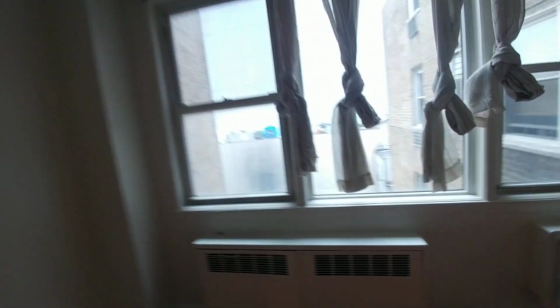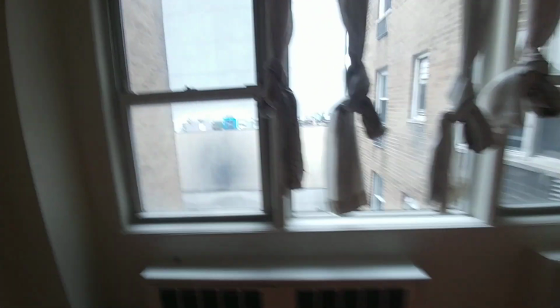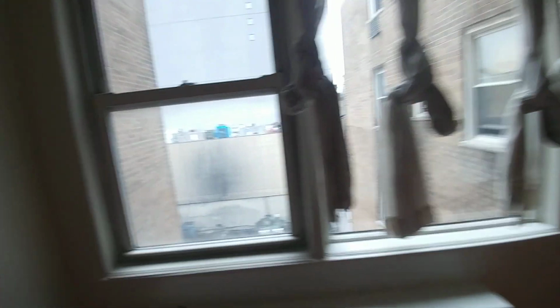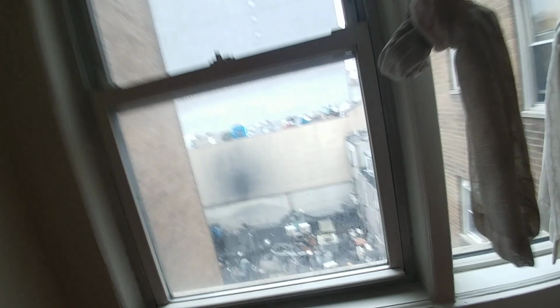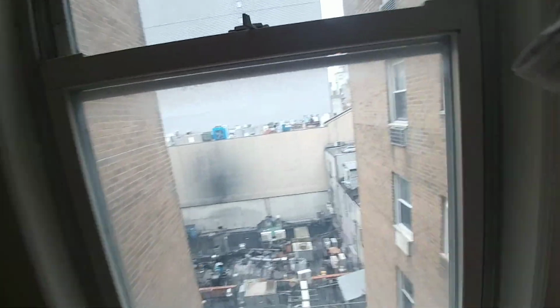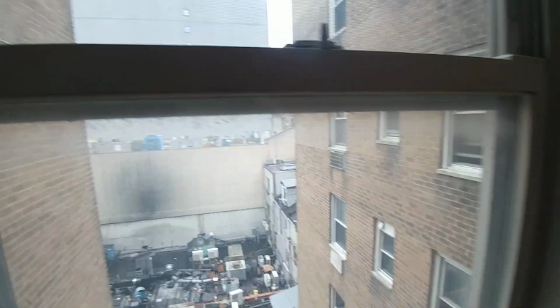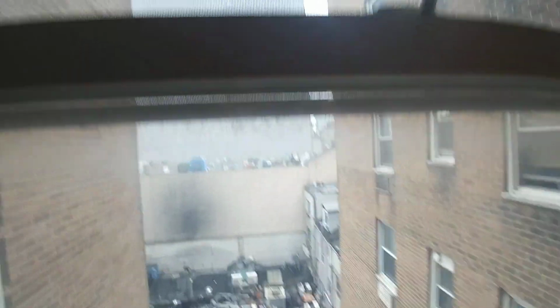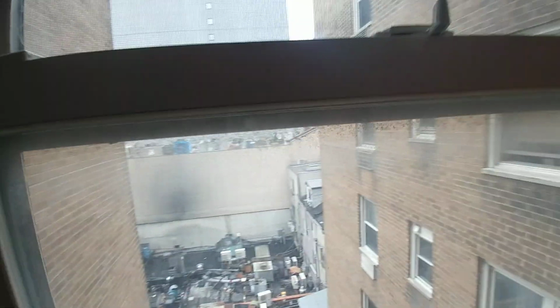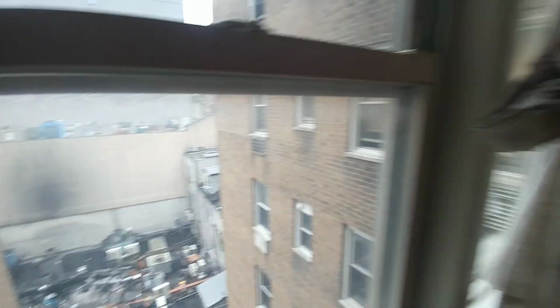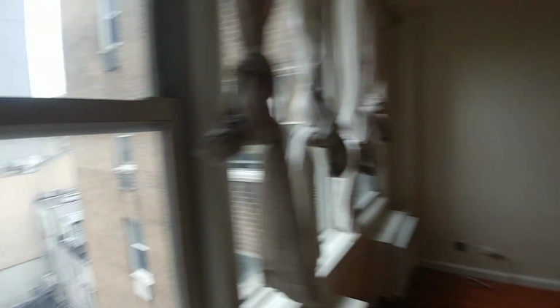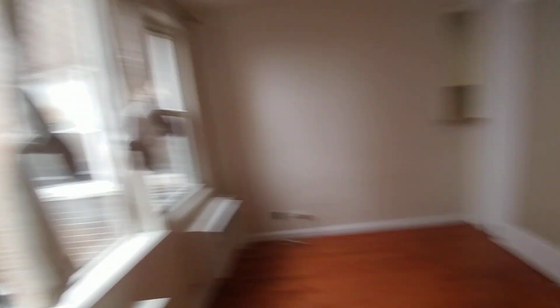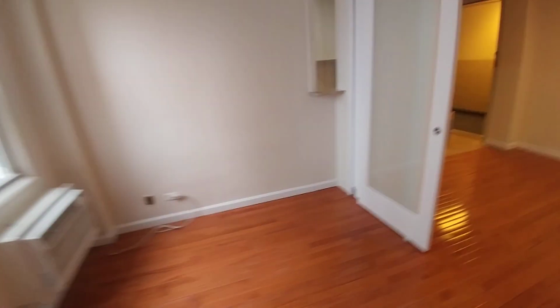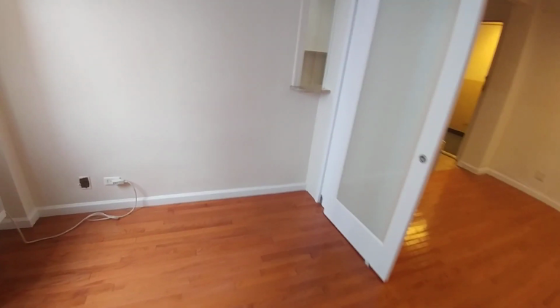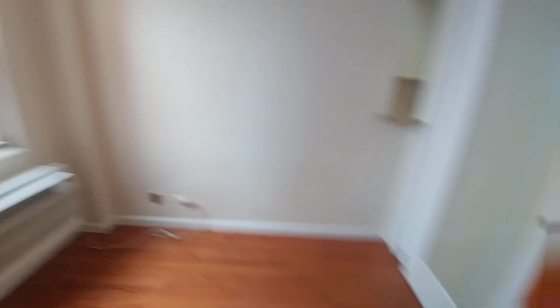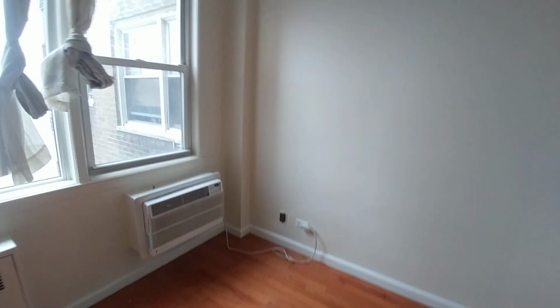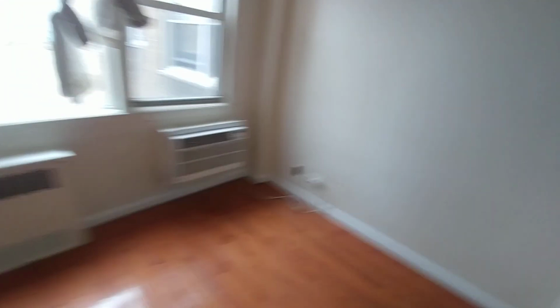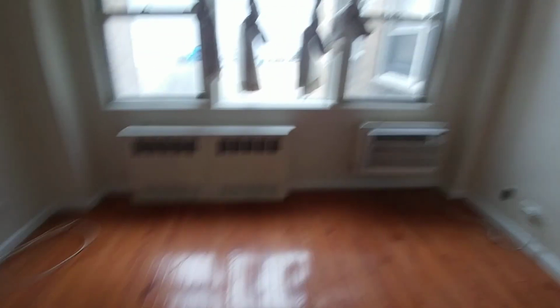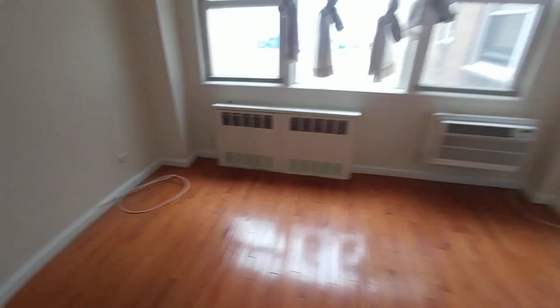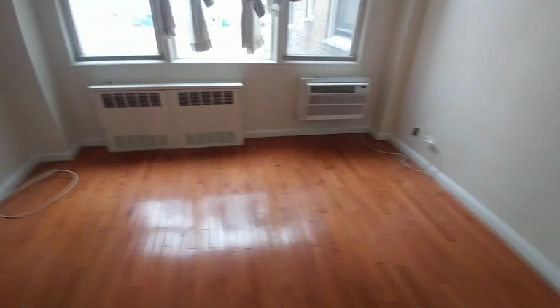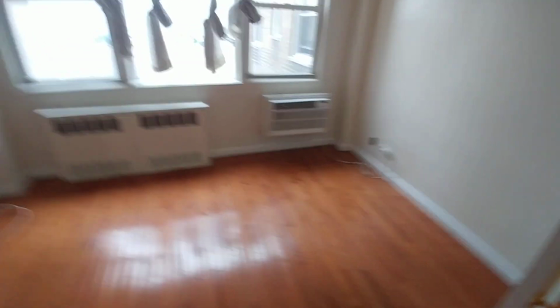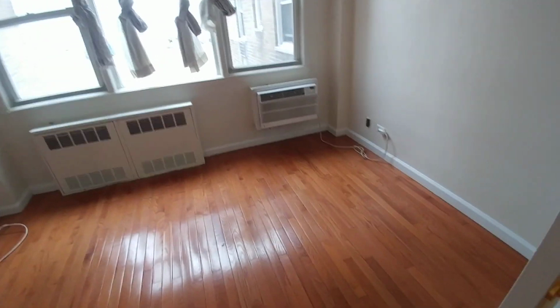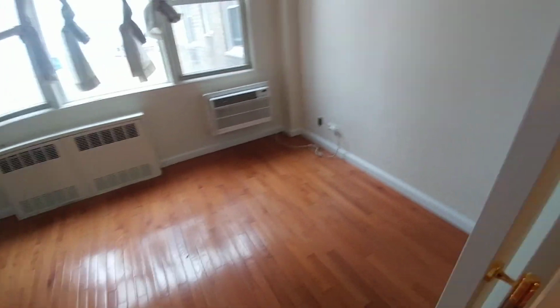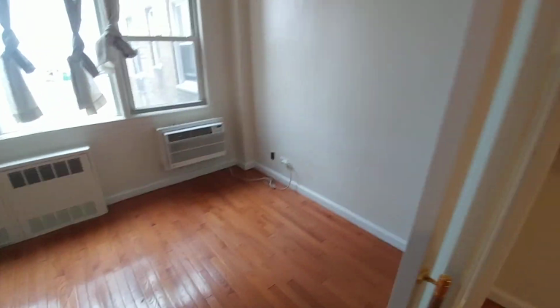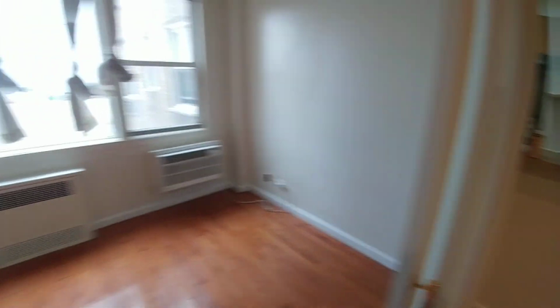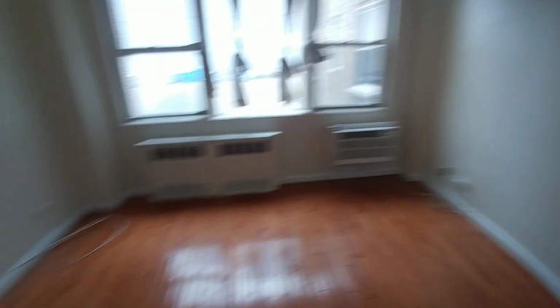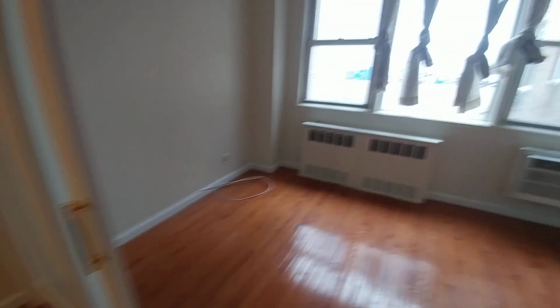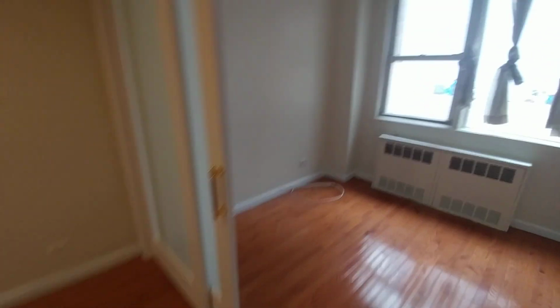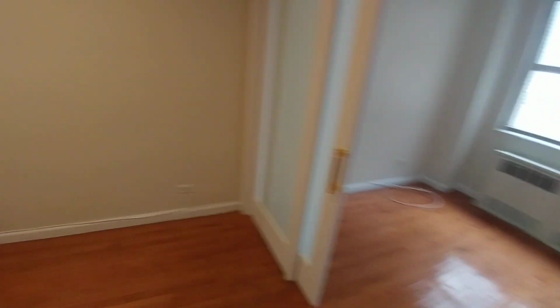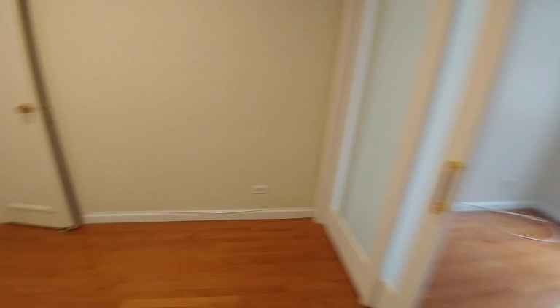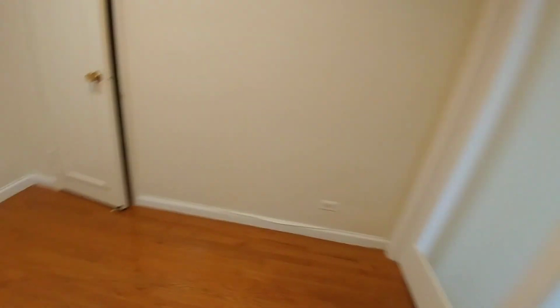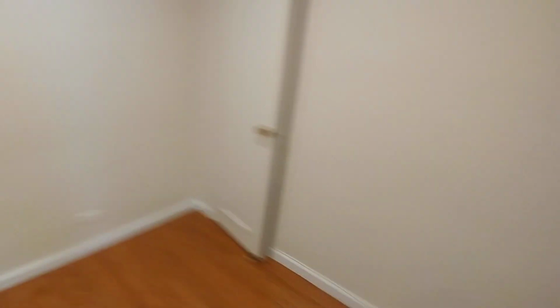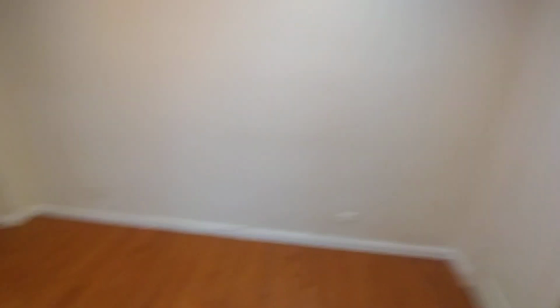The bedroom is twelve and a half by eight feet, with a lot of light facing north. It will suit any size bed, and there's room for a dresser and a desk if you'd like.